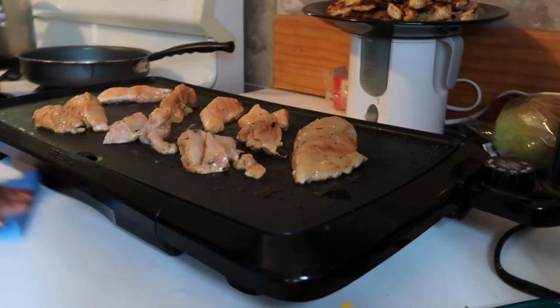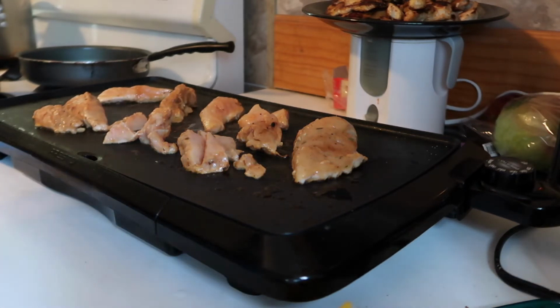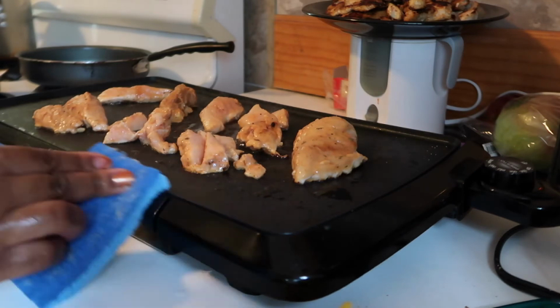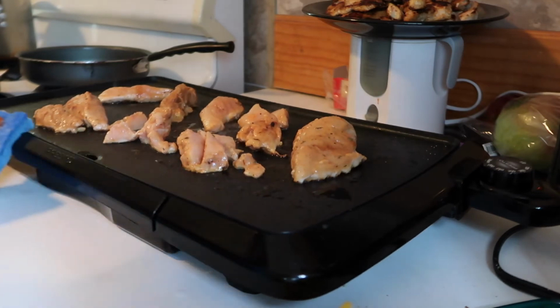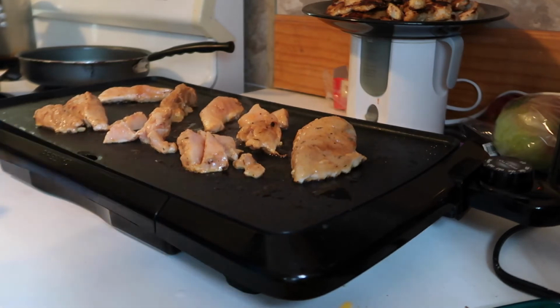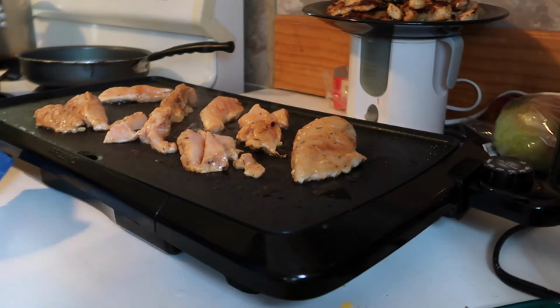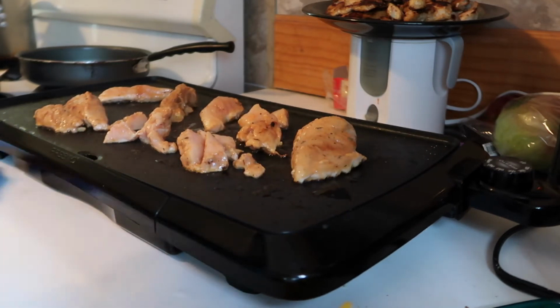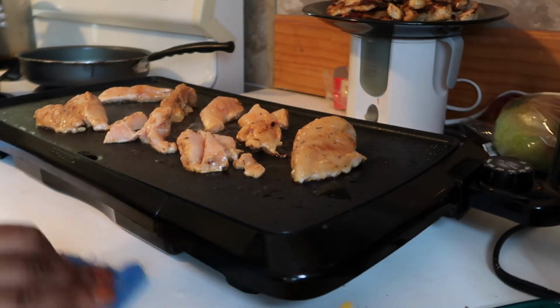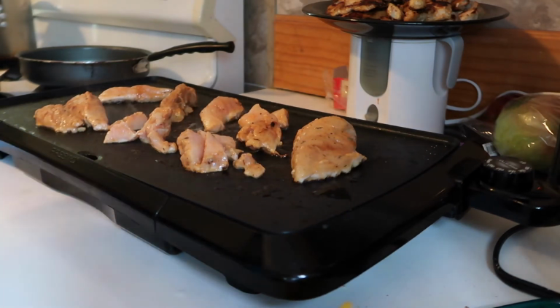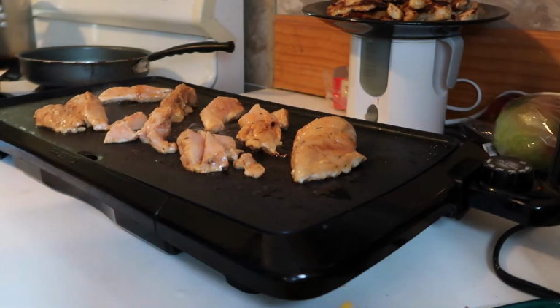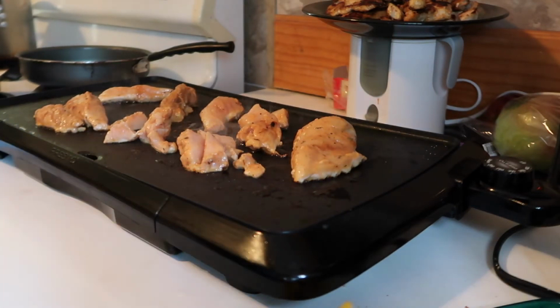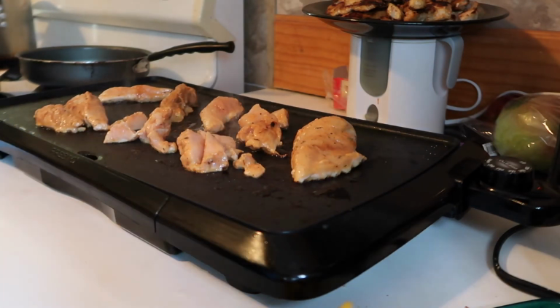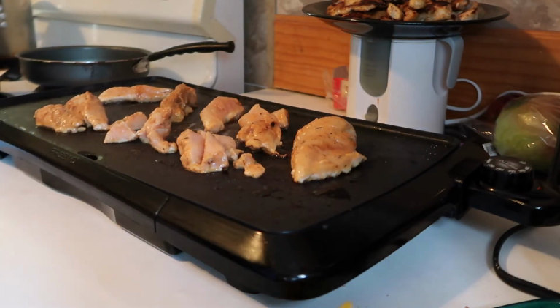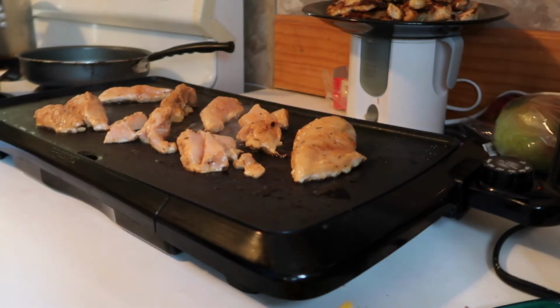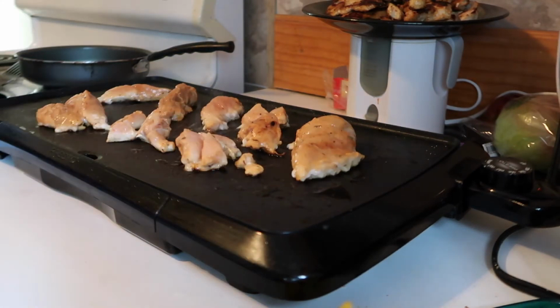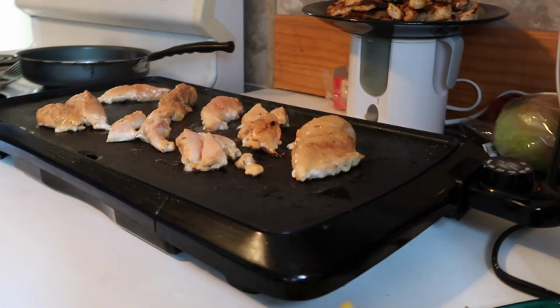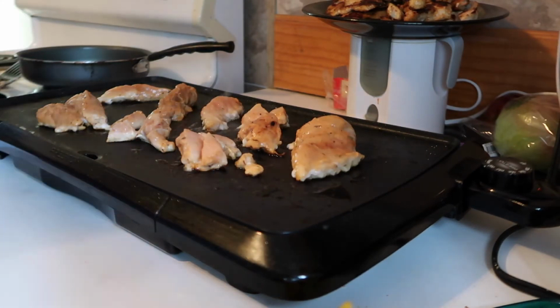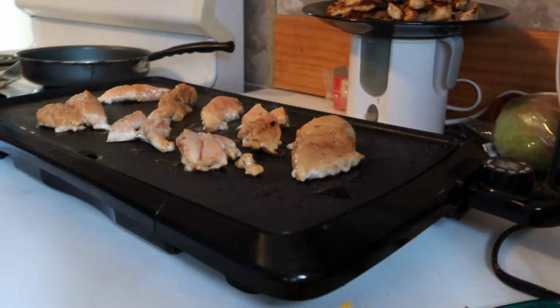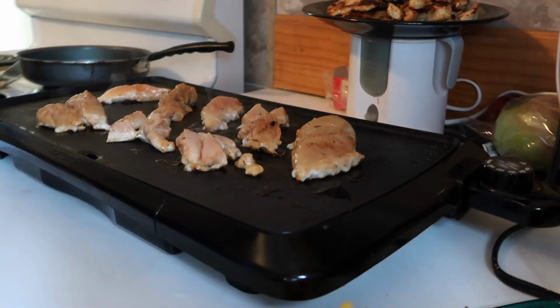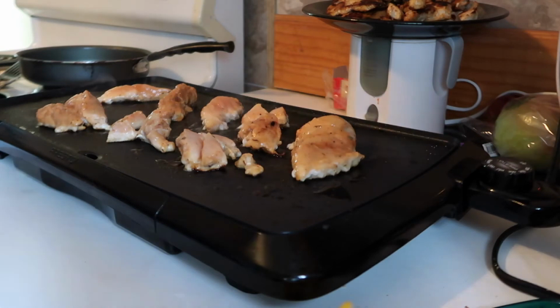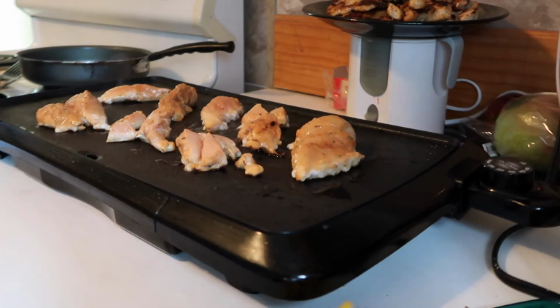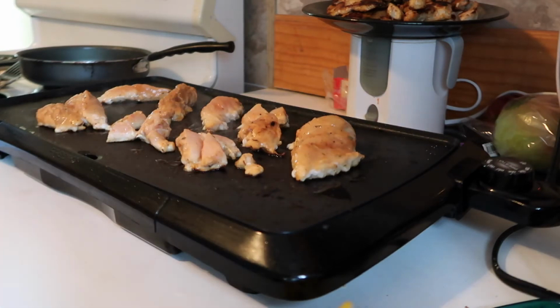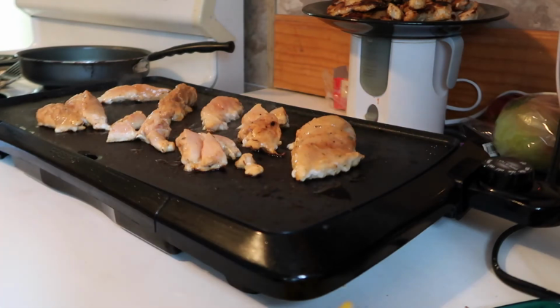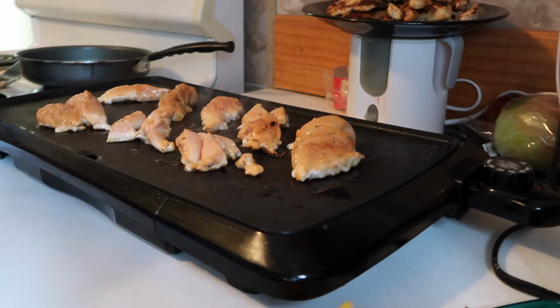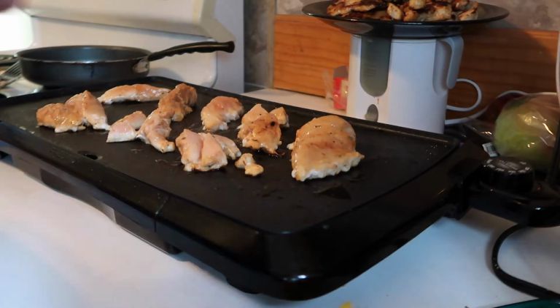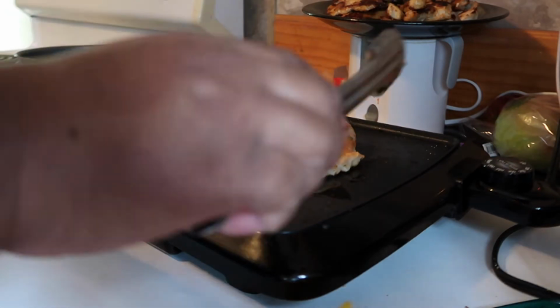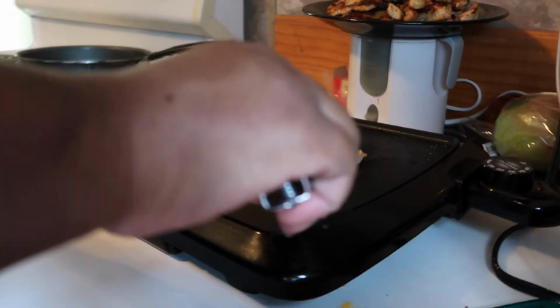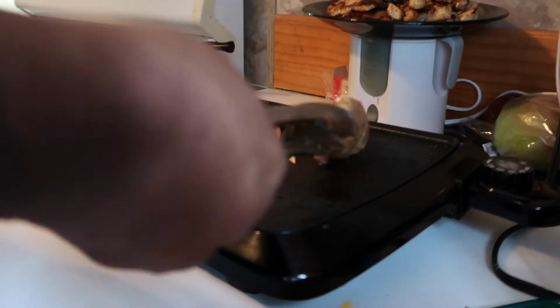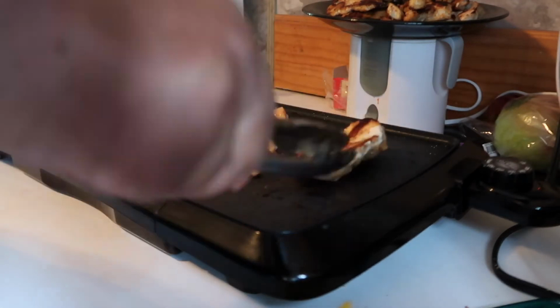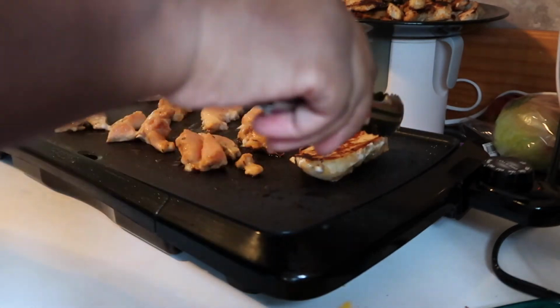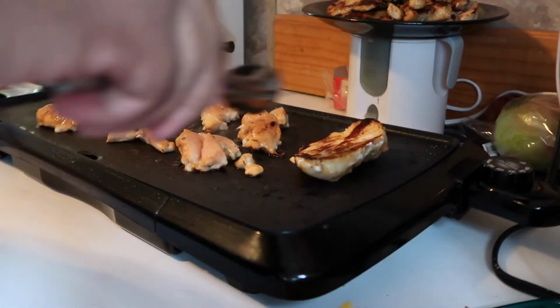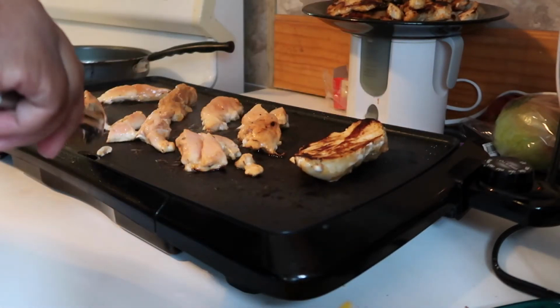Also, here's a mommy tip: I am cleaning as I go, because I don't have enough time in a day to be cooking and cleaning and doing all this stuff, so I do it all at one time if I can.